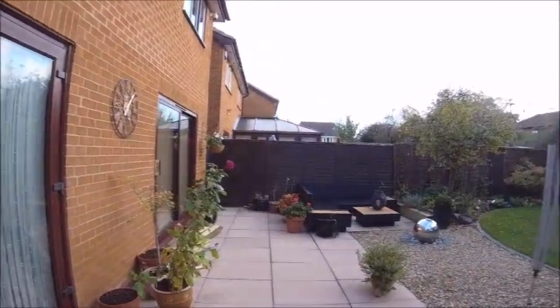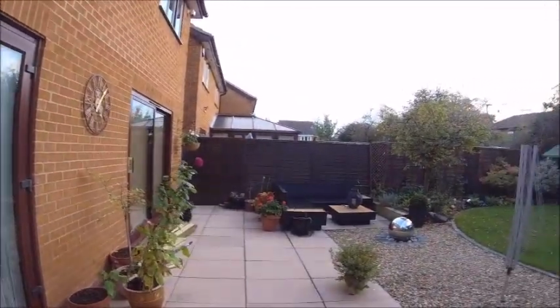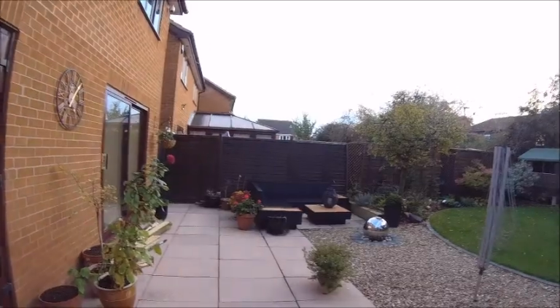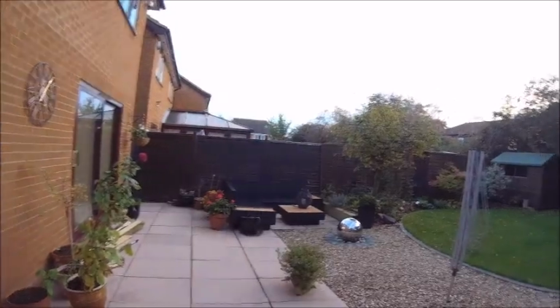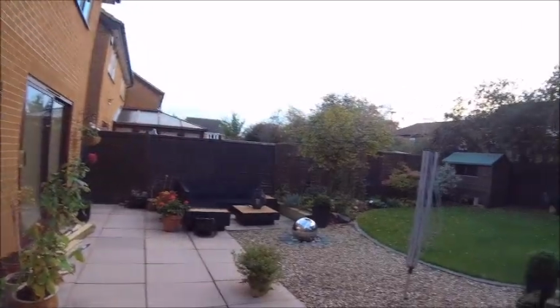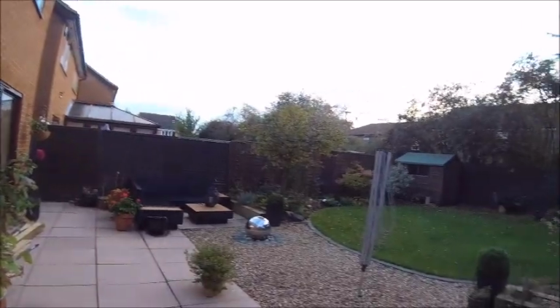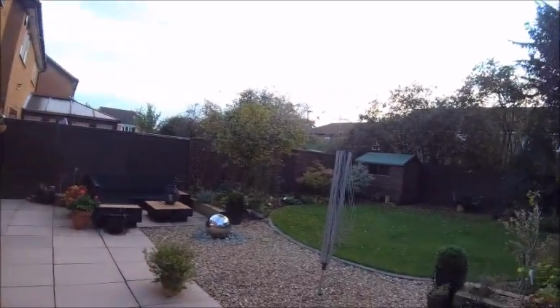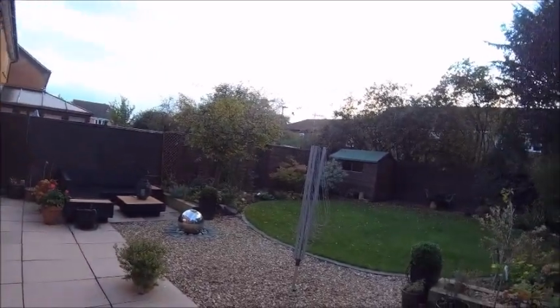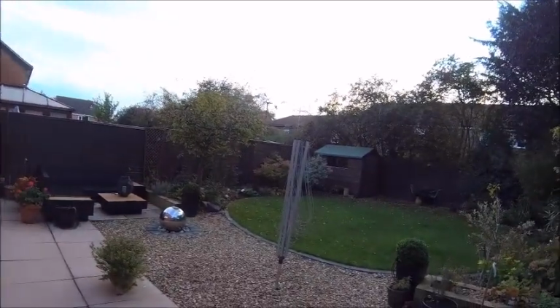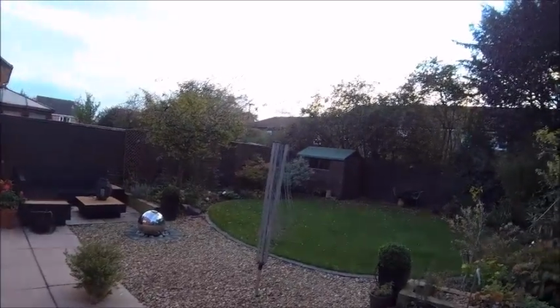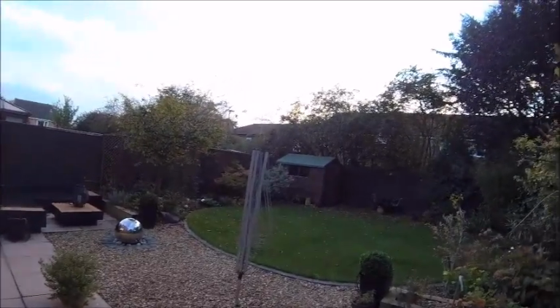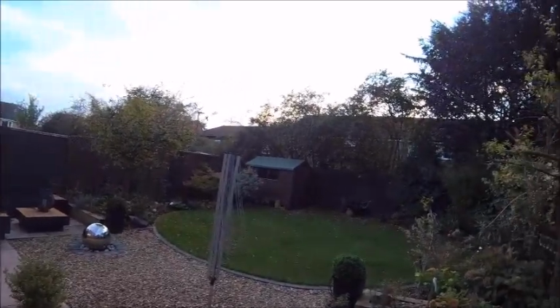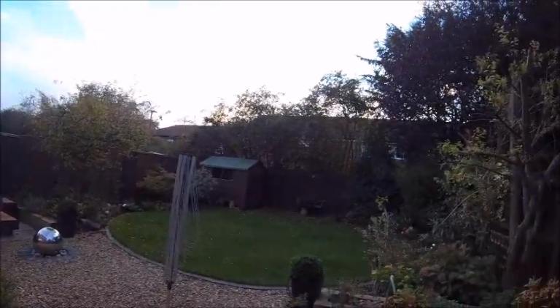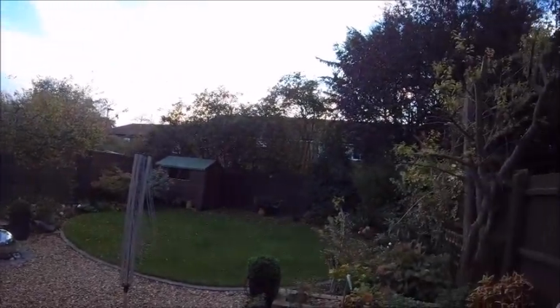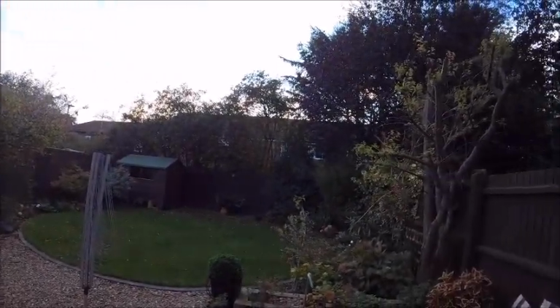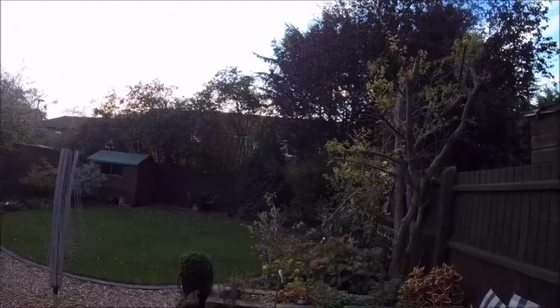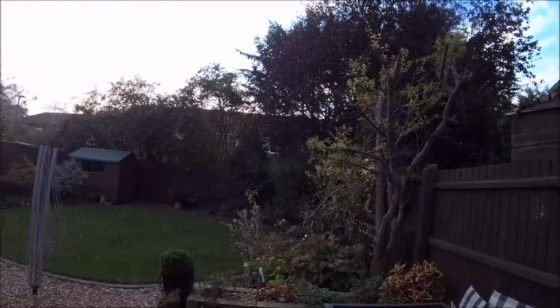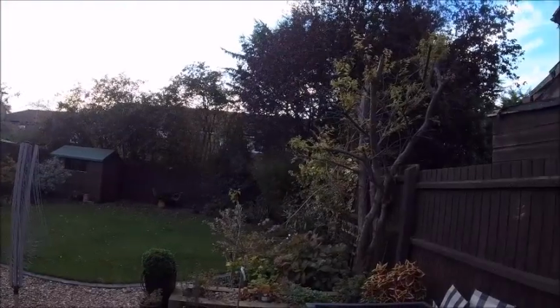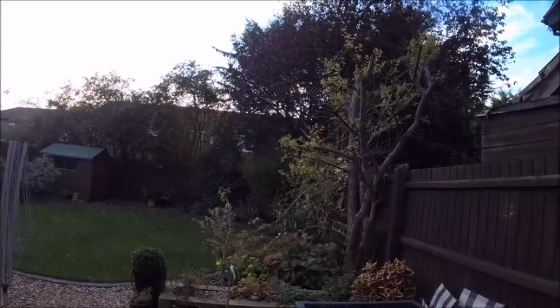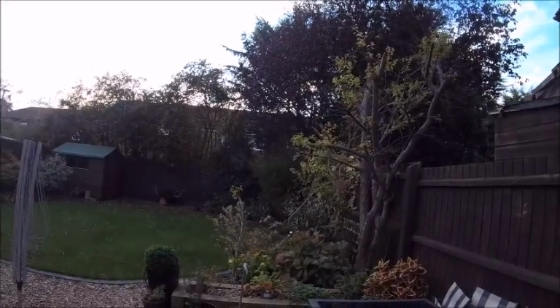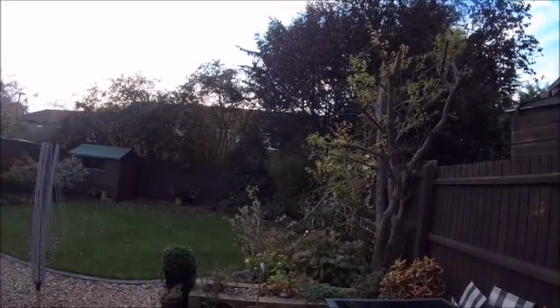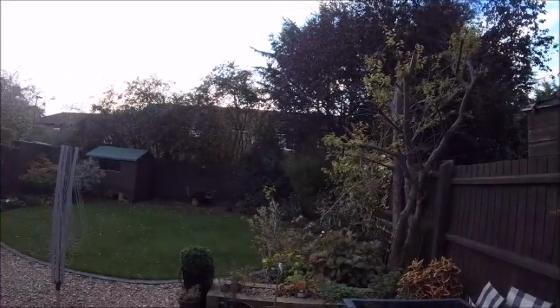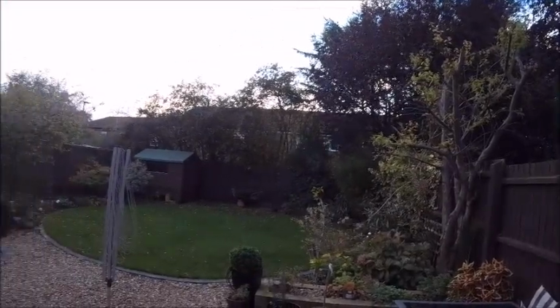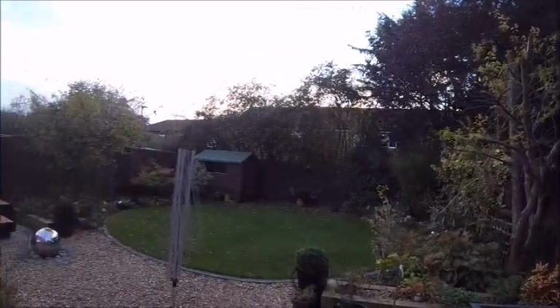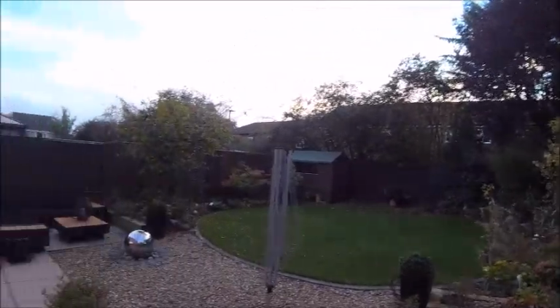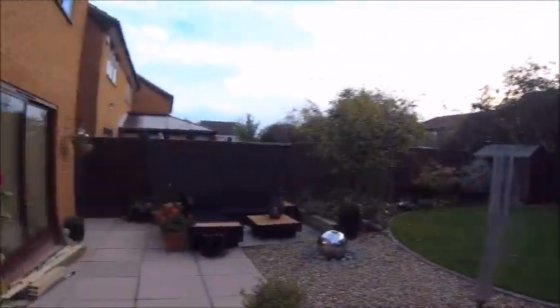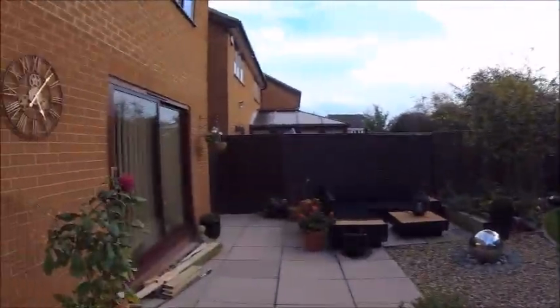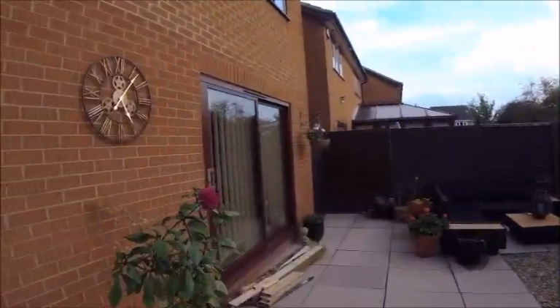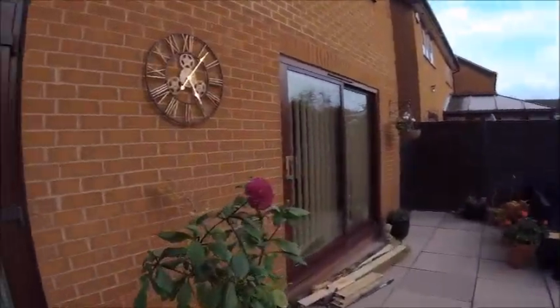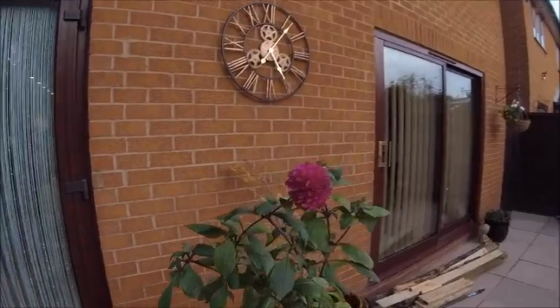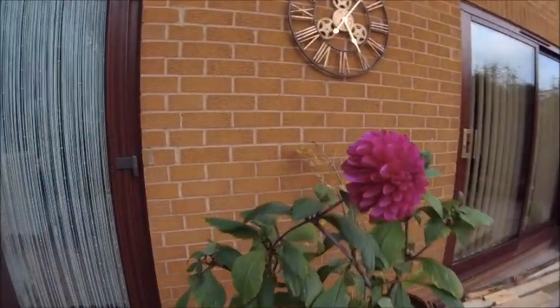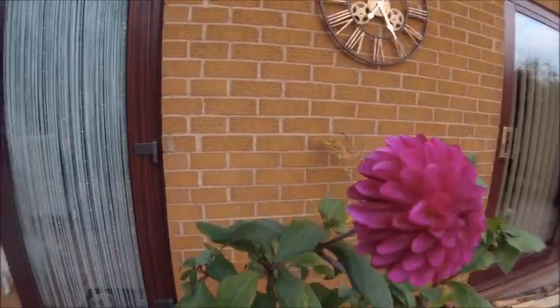There you go - the October/November walk-around. We've got a dahlia still out. Shall we end on the dahlia? There you go - panning shot for the dahlia.